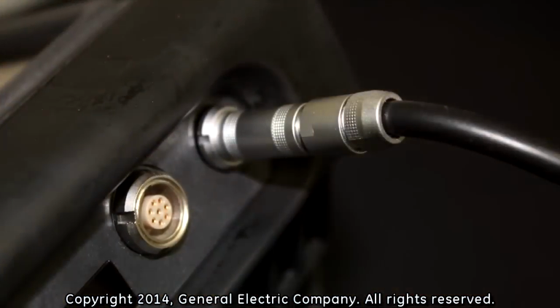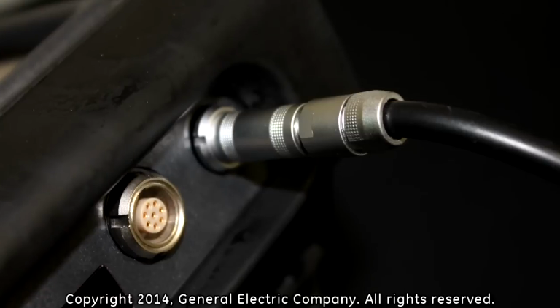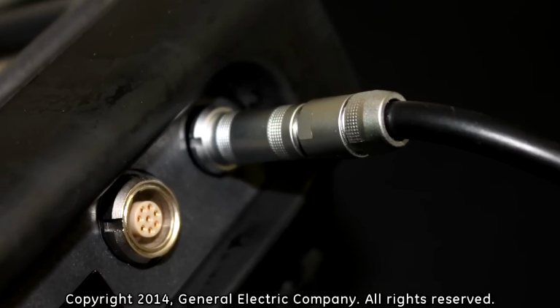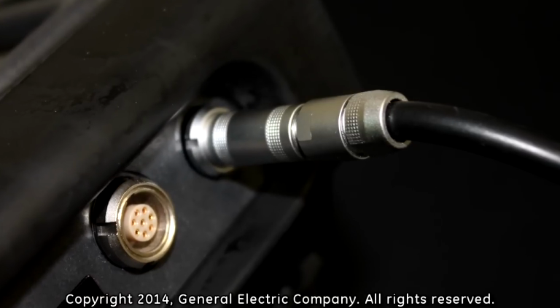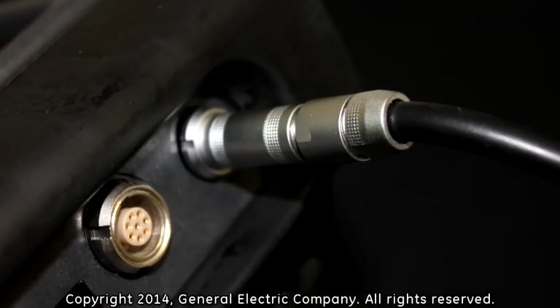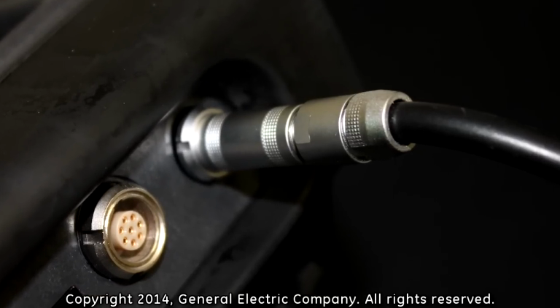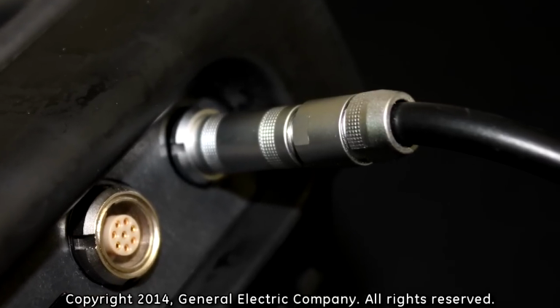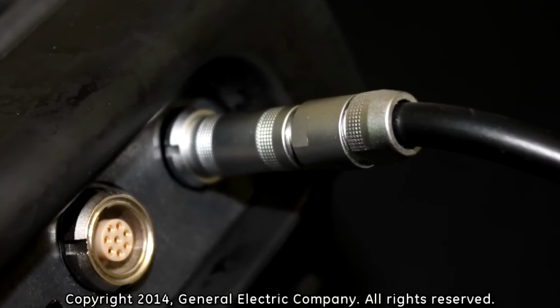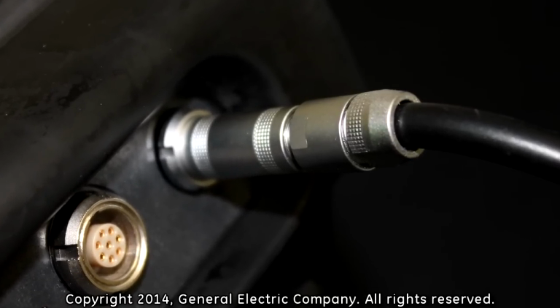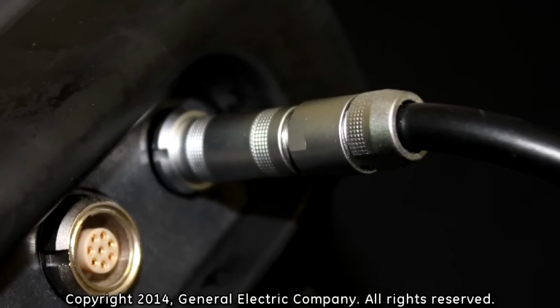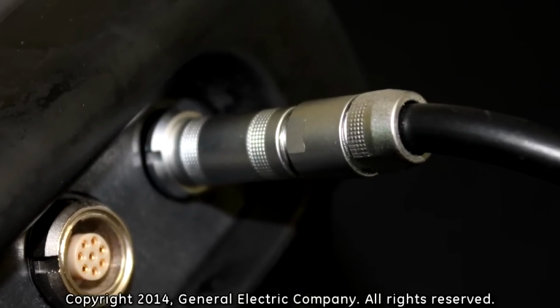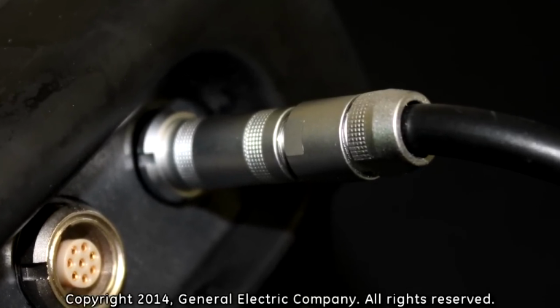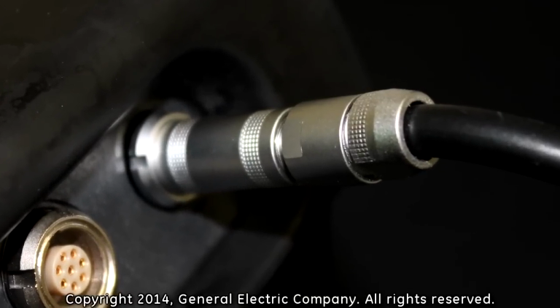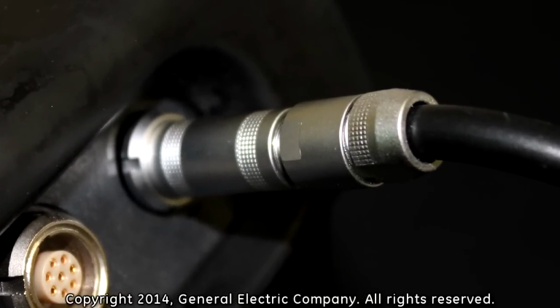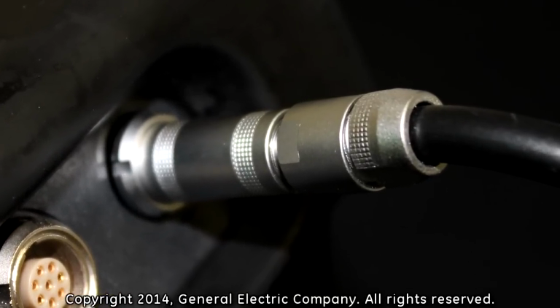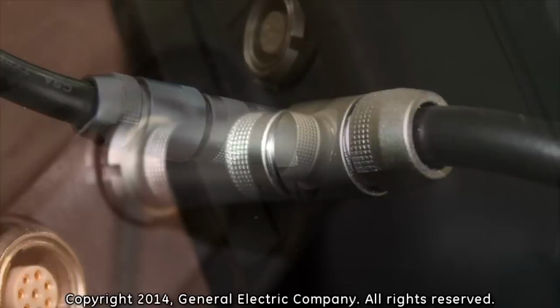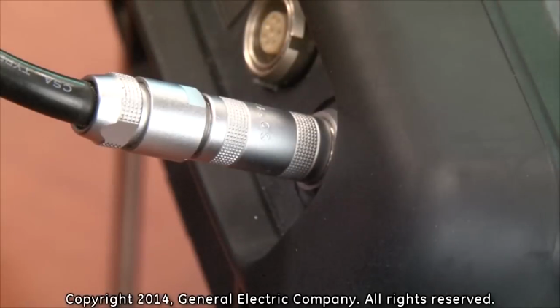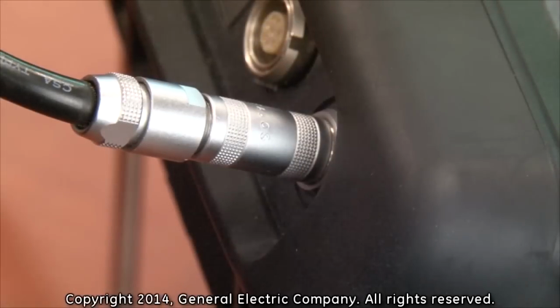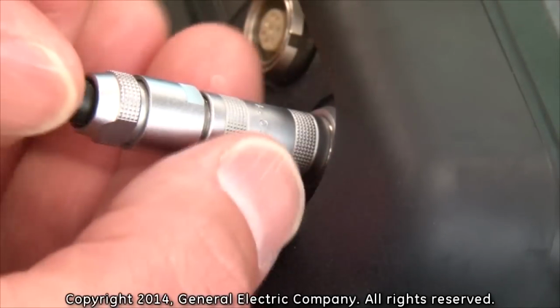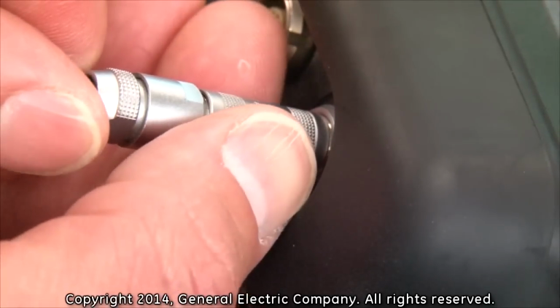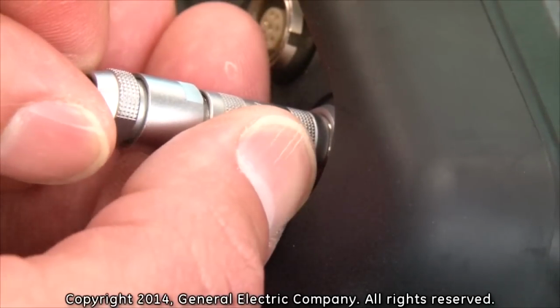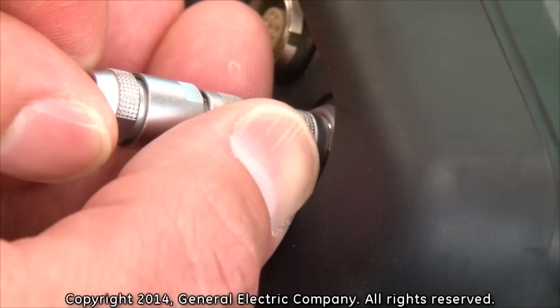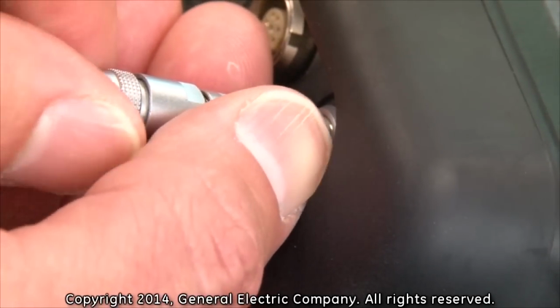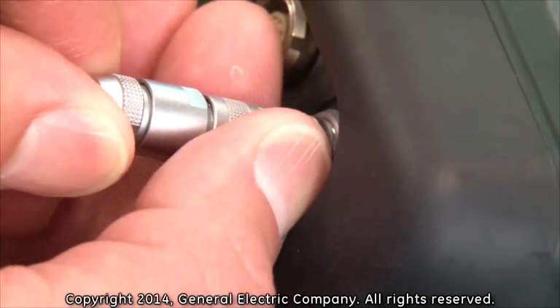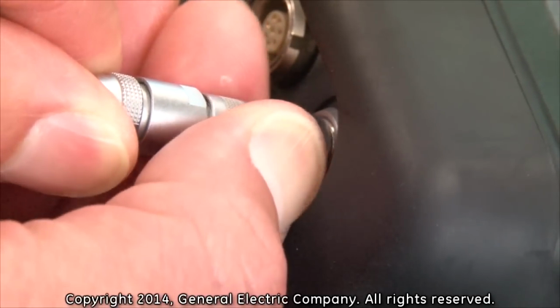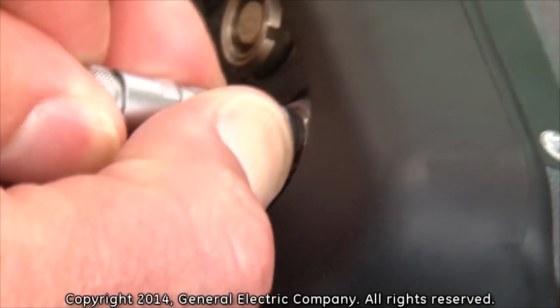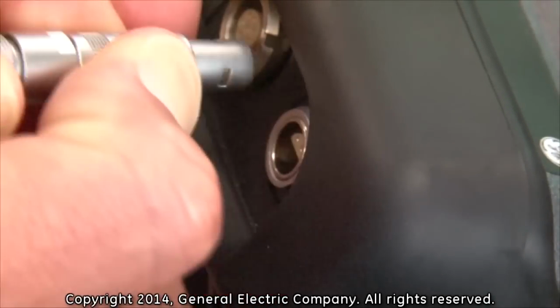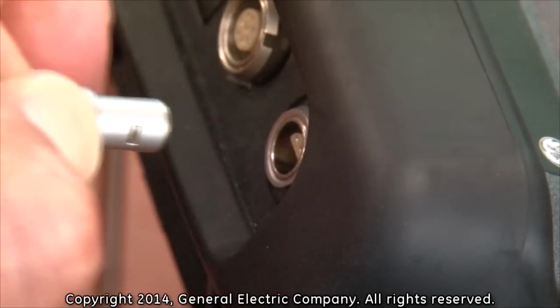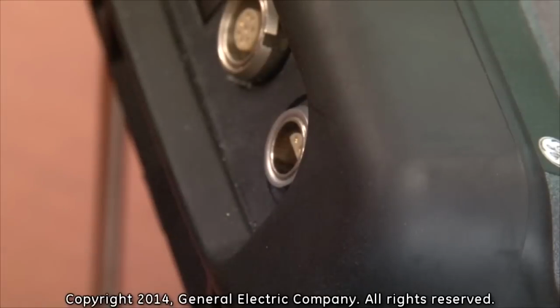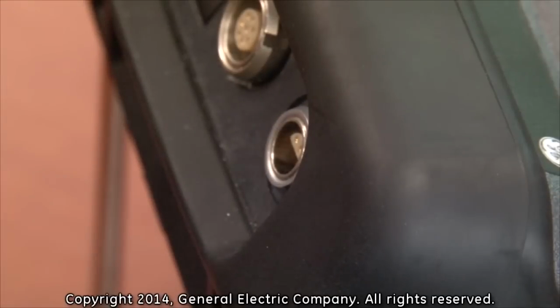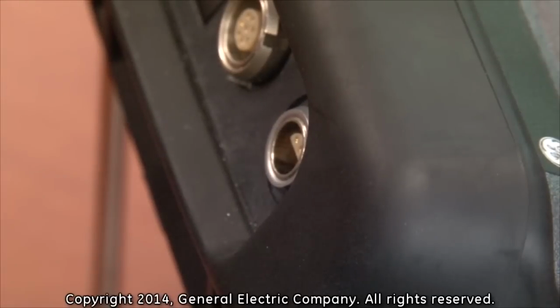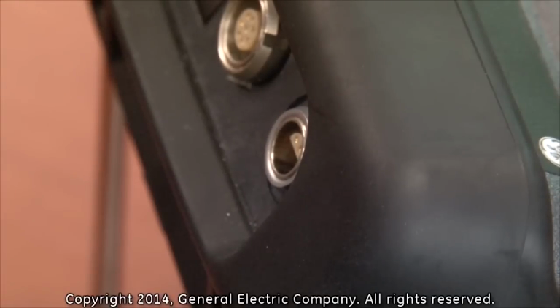If you do not perform this step correctly, you could damage both the power adapter cable and the power adapter port on the PT-878. Pull back gently on the locking sleeve, then pull the adapter cable straight out from the PT-878 power adapter port.